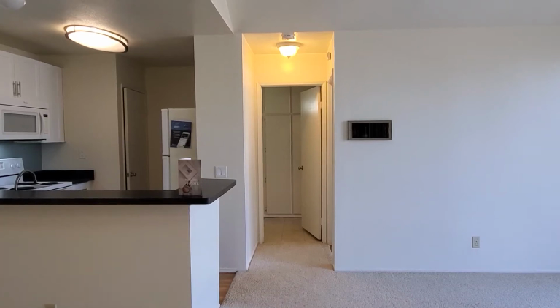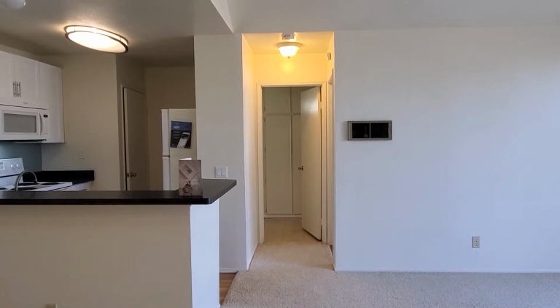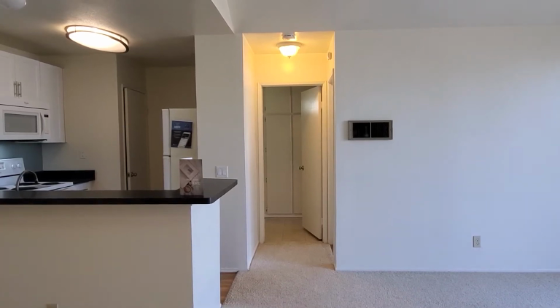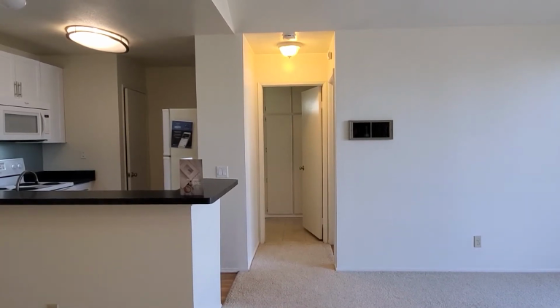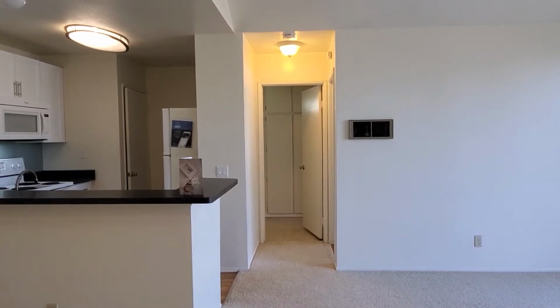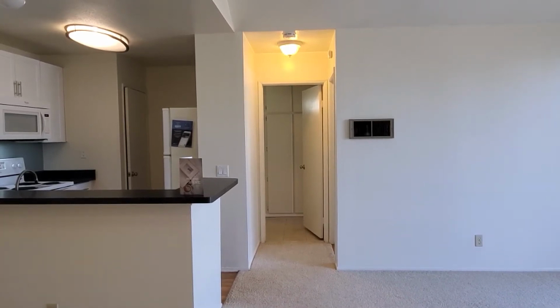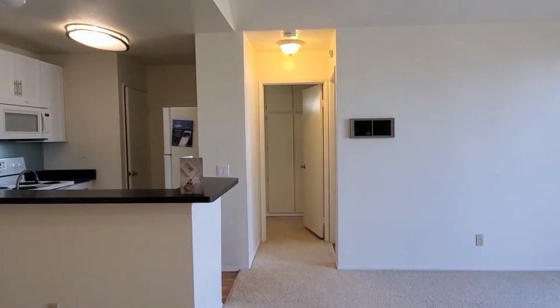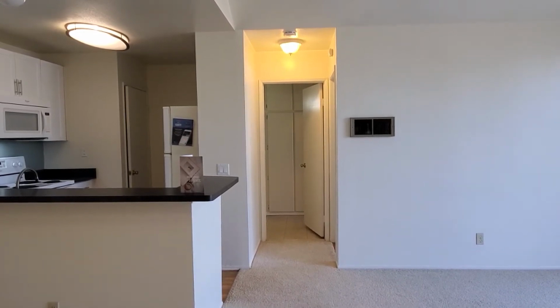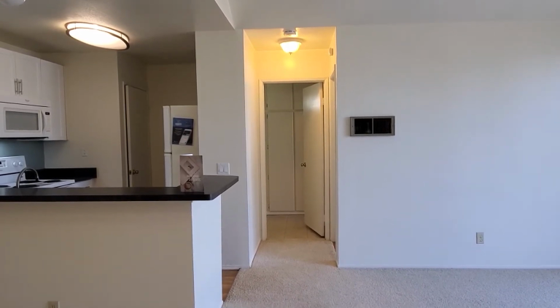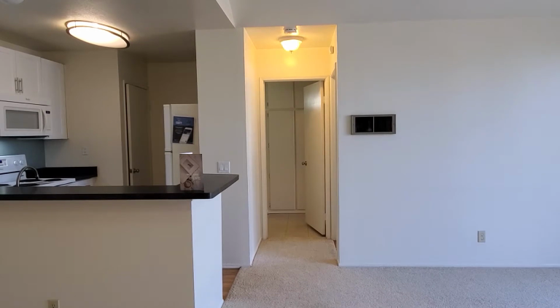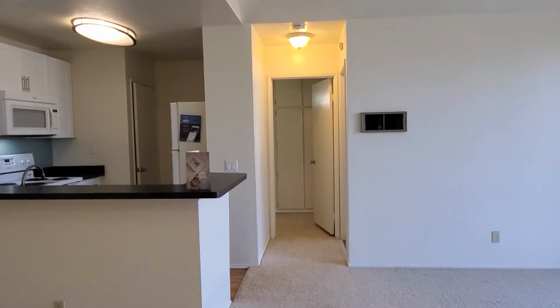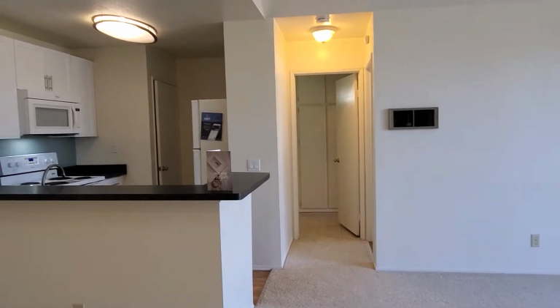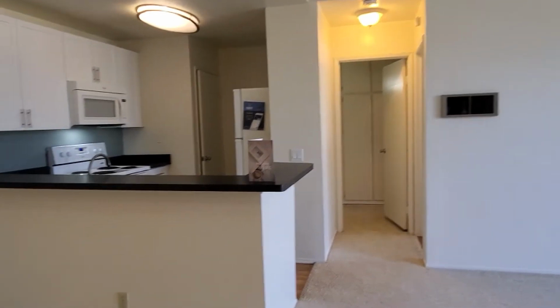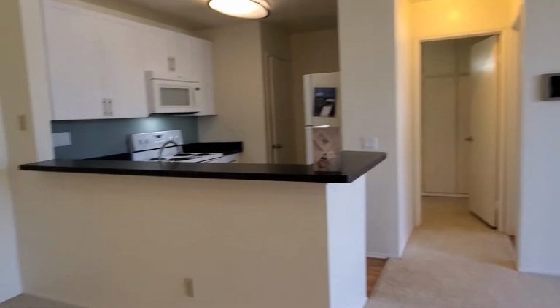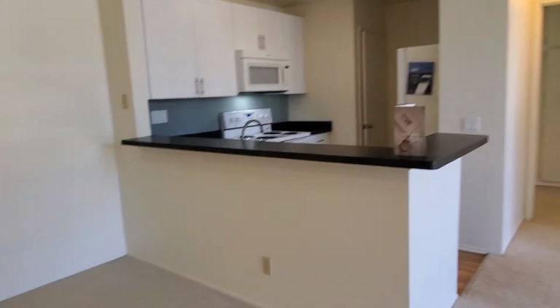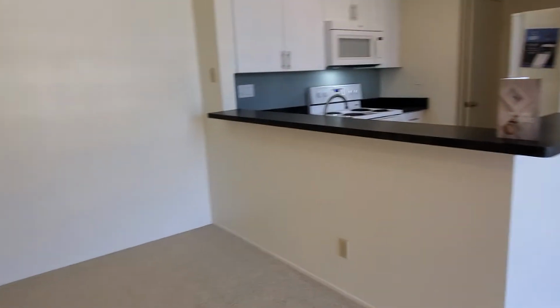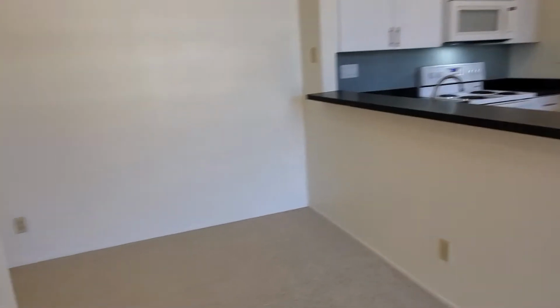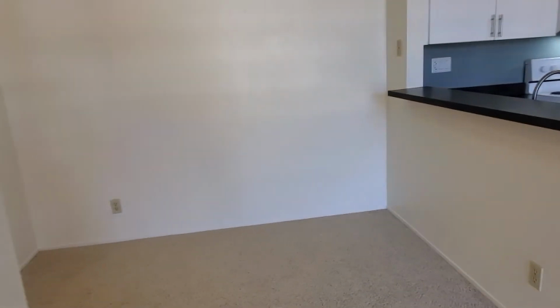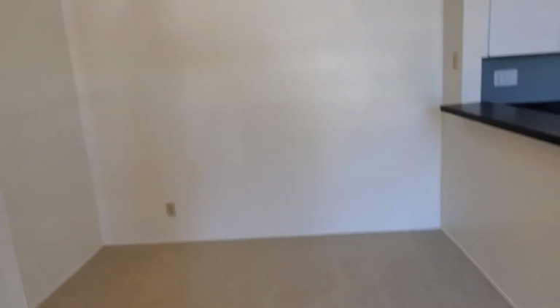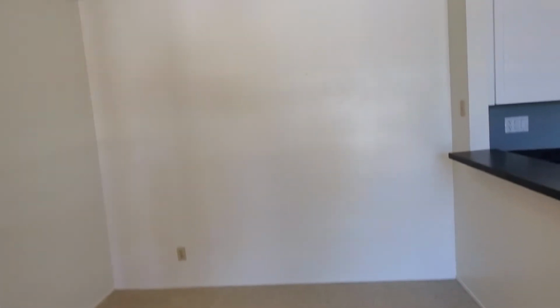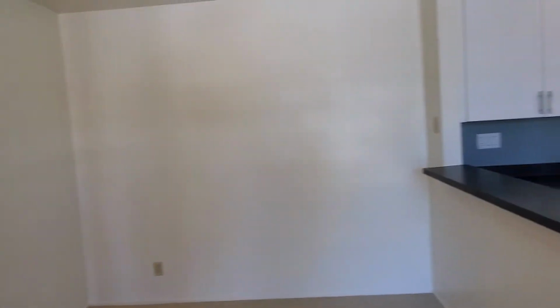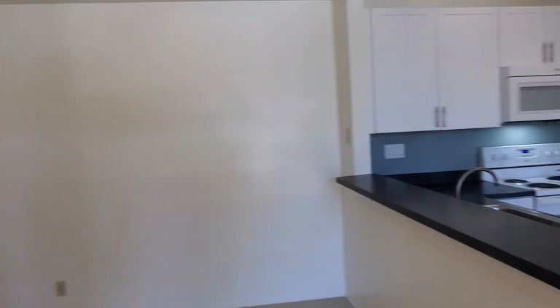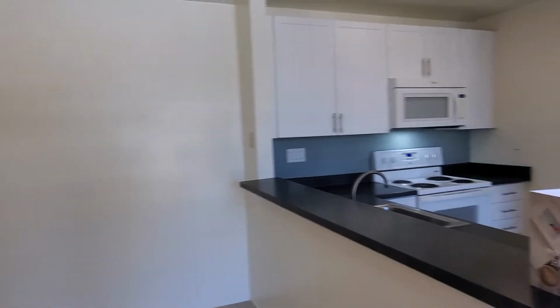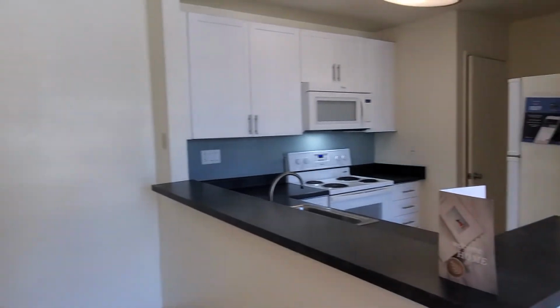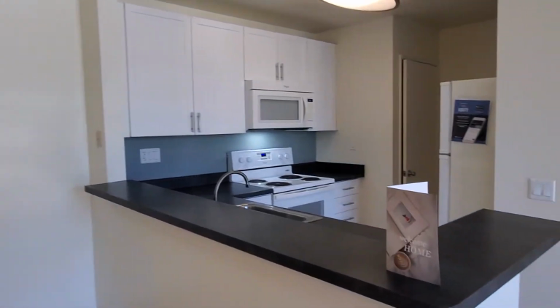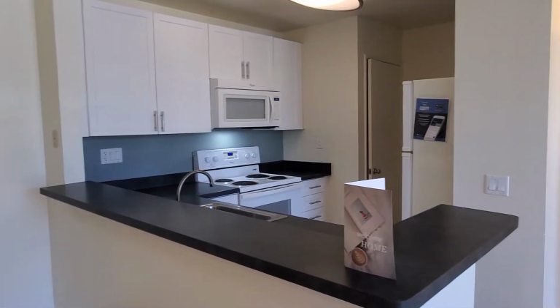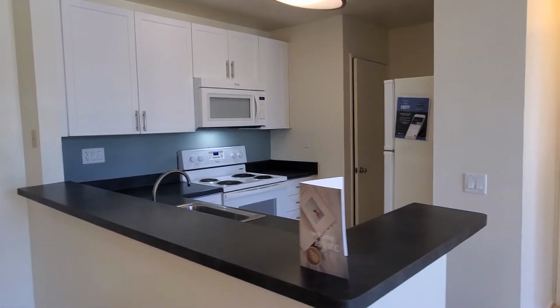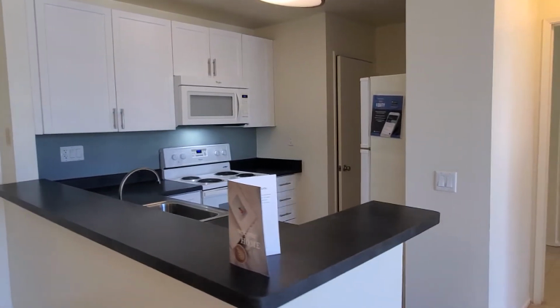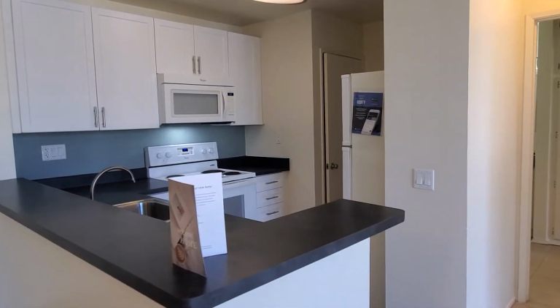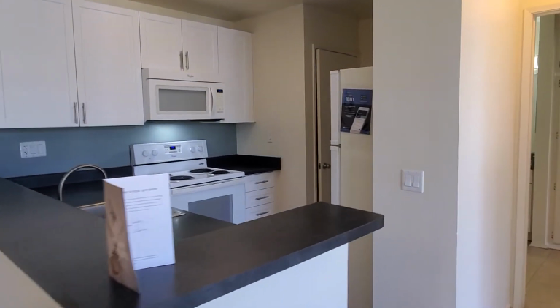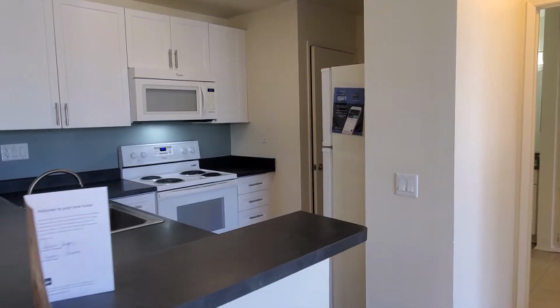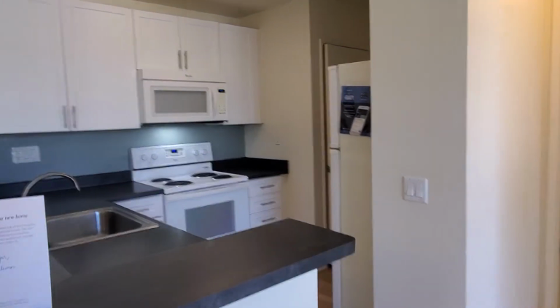This is the one-bedroom floor plan at Canyon Ridge. Upon entering the apartment, you'll see the dining area to the side, as well as the kitchen, which features all major appliances including the microwave.